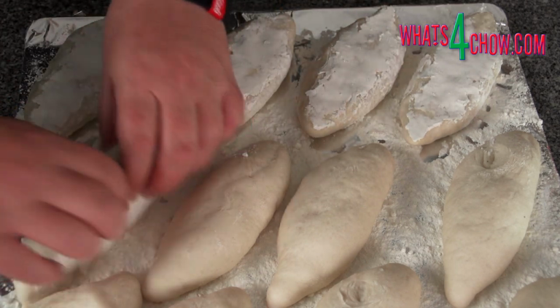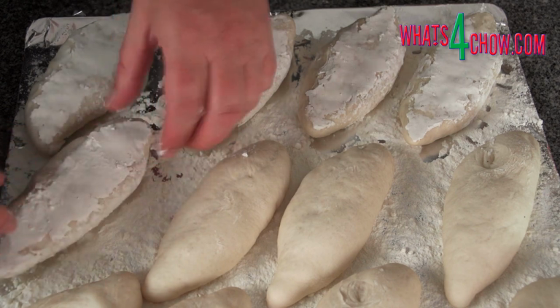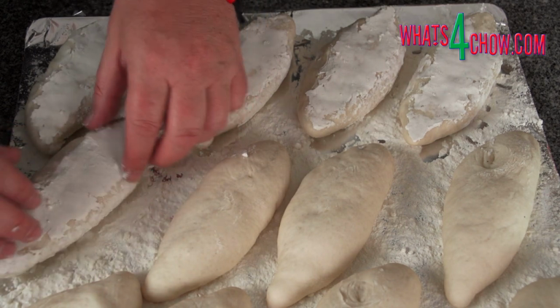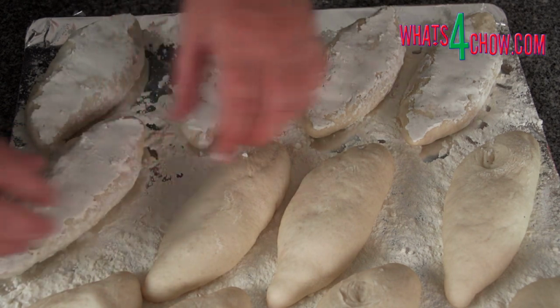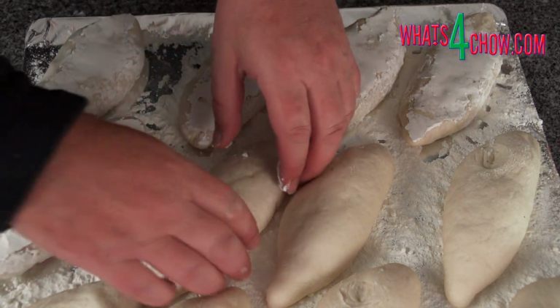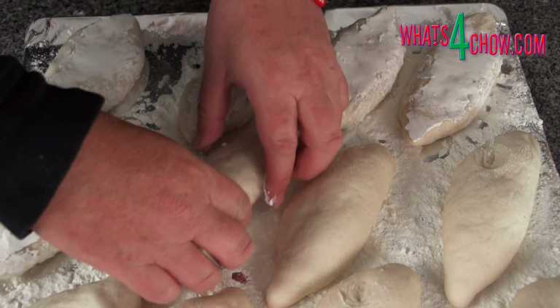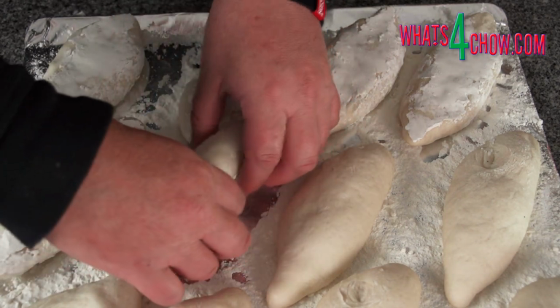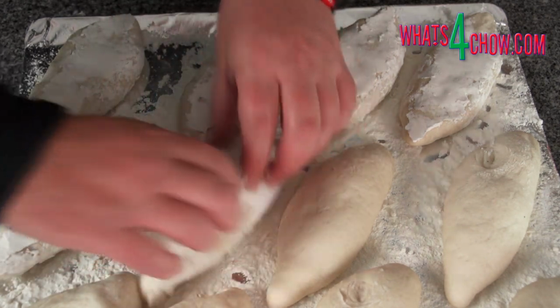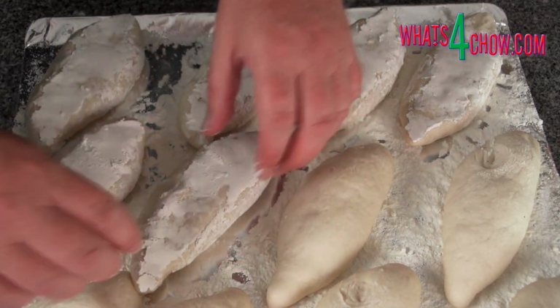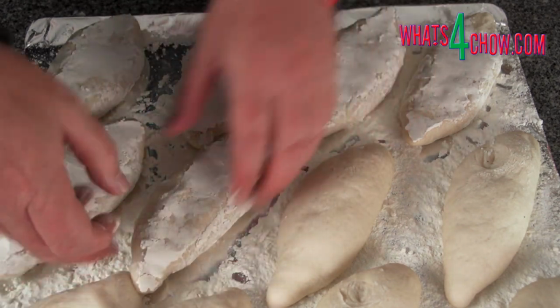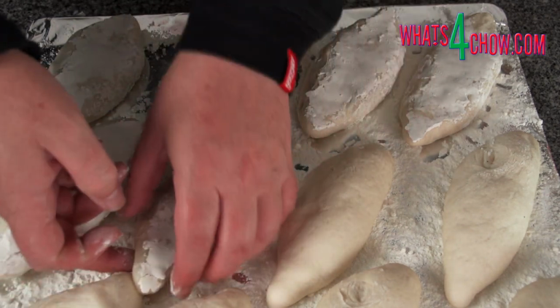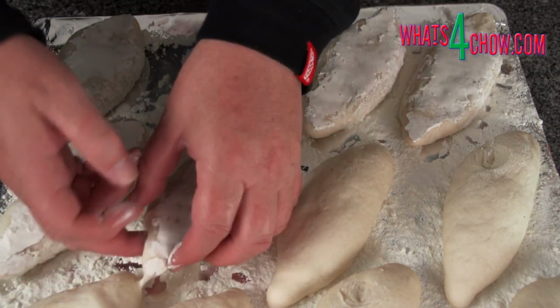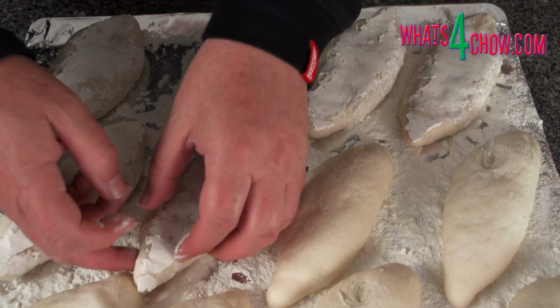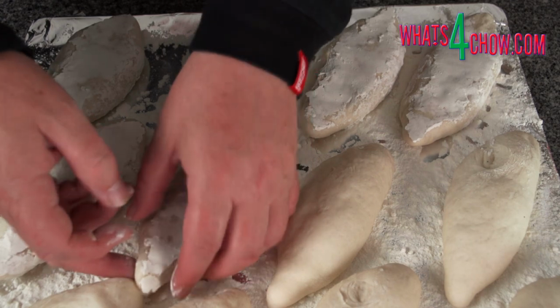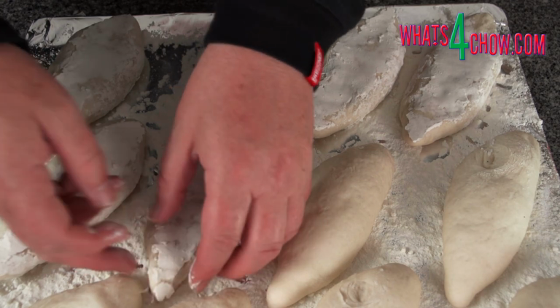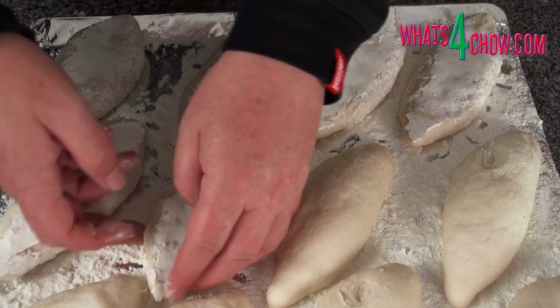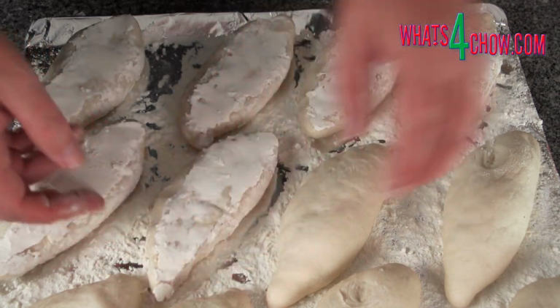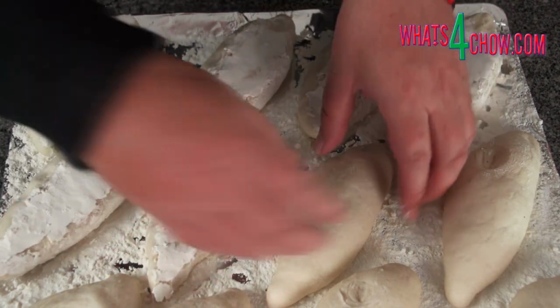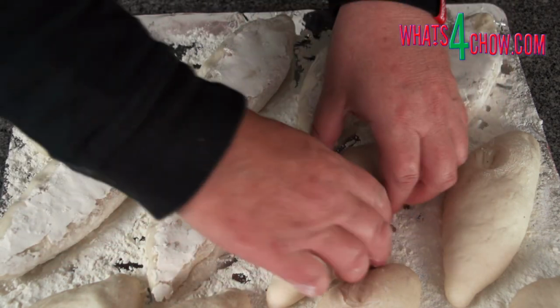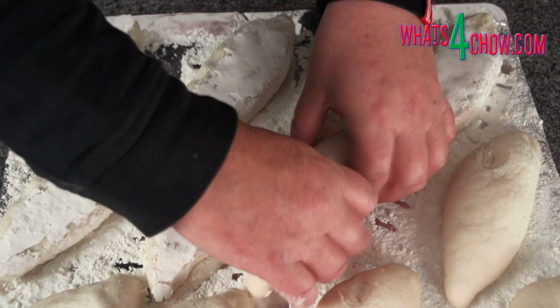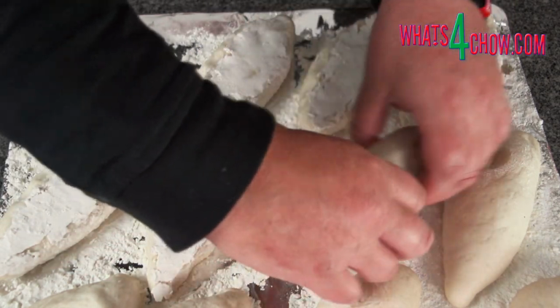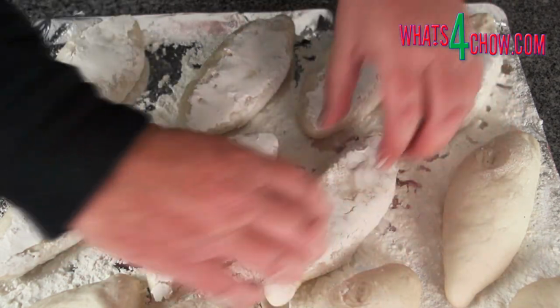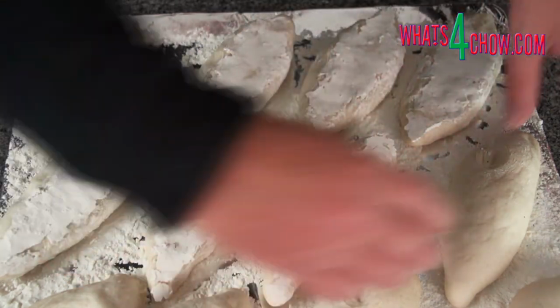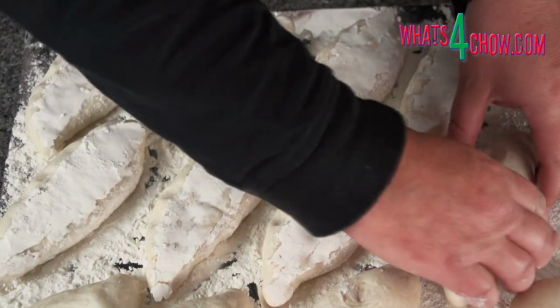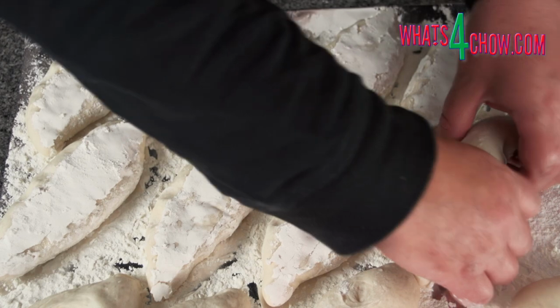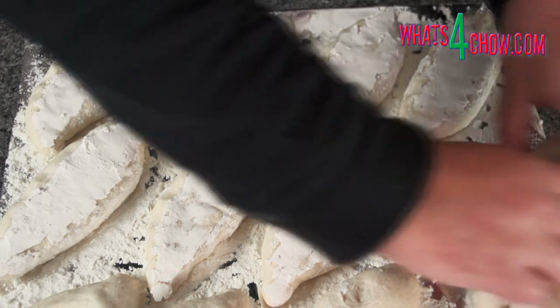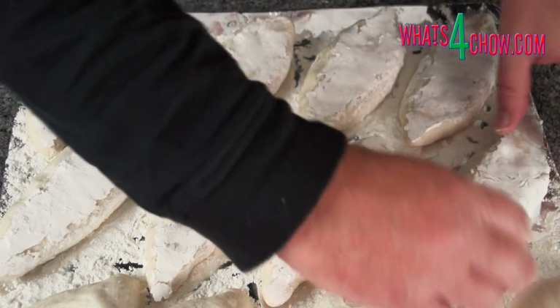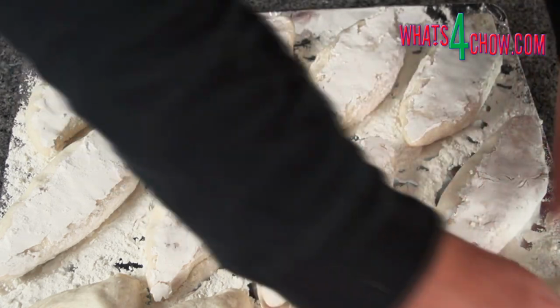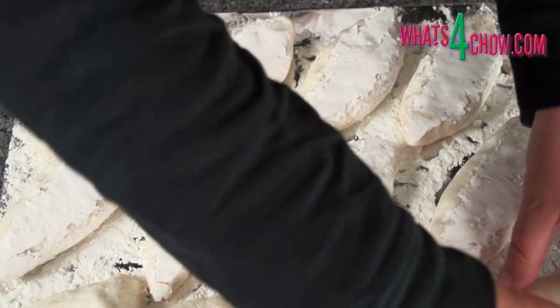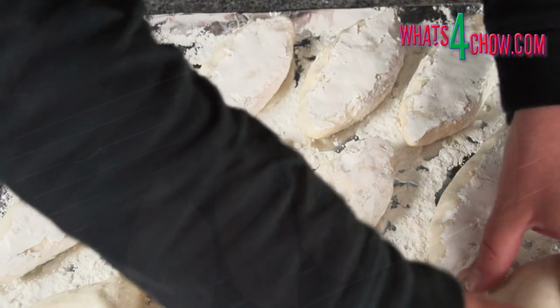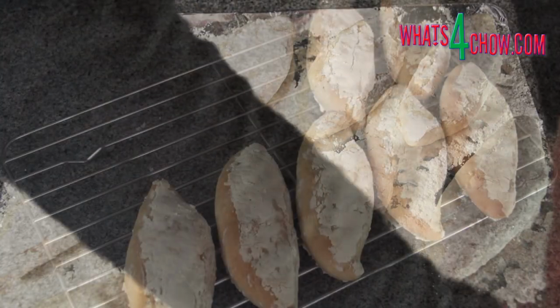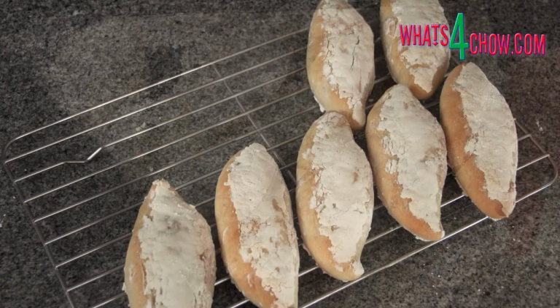When the oven has reached 200 Celsius, spray a misting of water into the oven cavity and bake the rolls for 20 minutes until crisp and lightly golden.